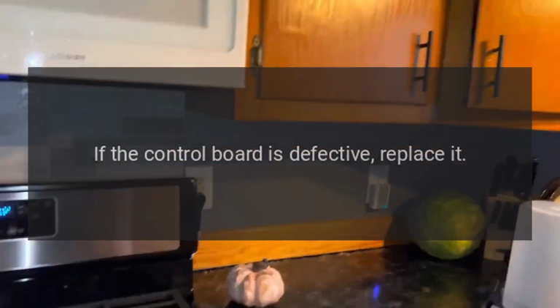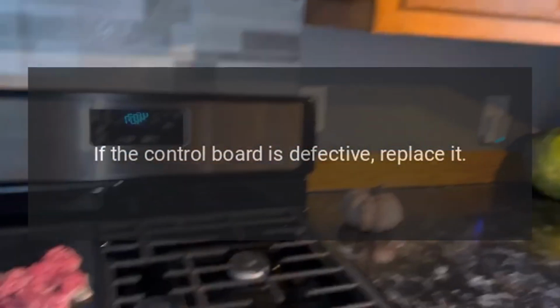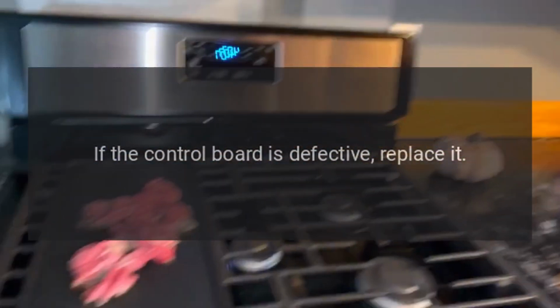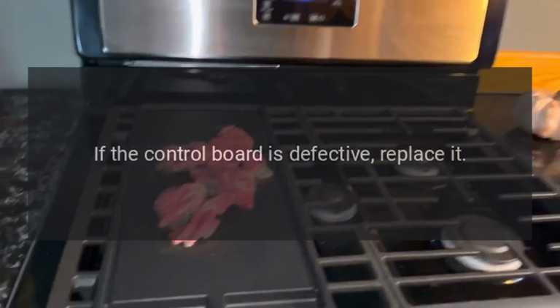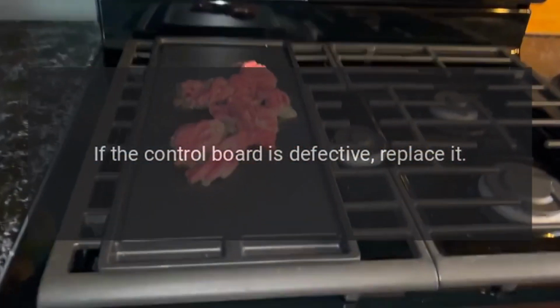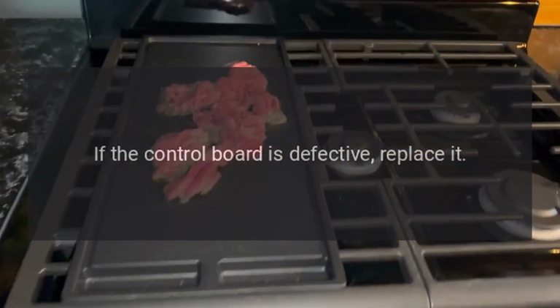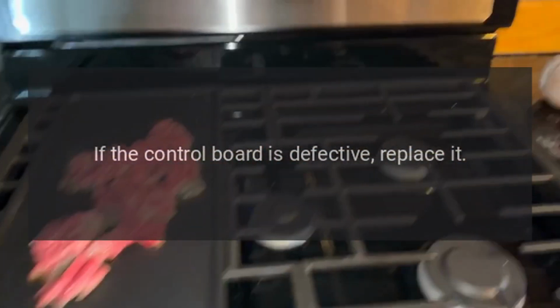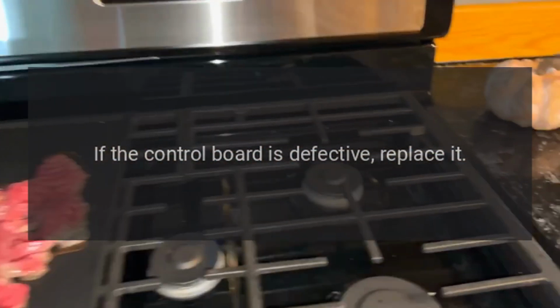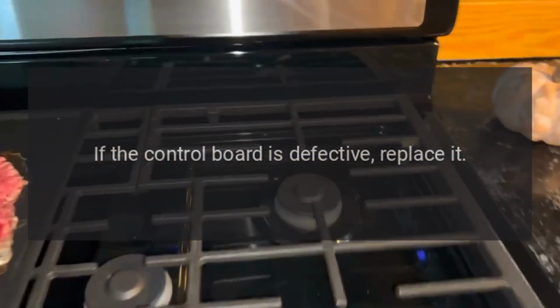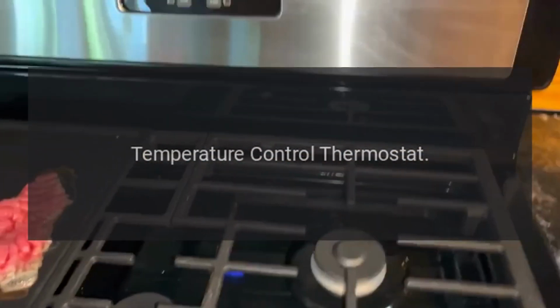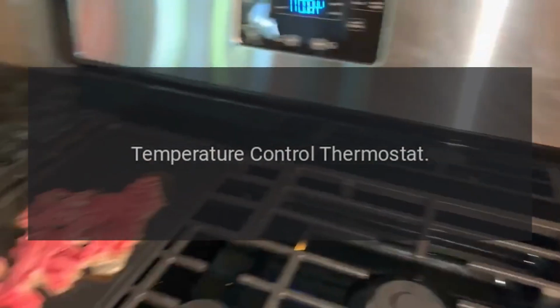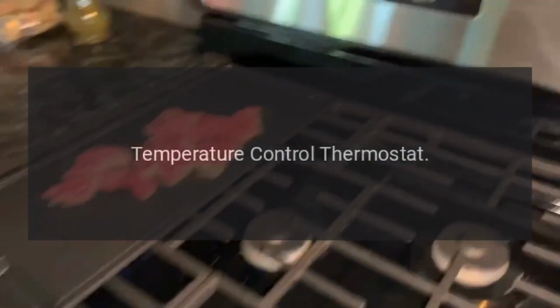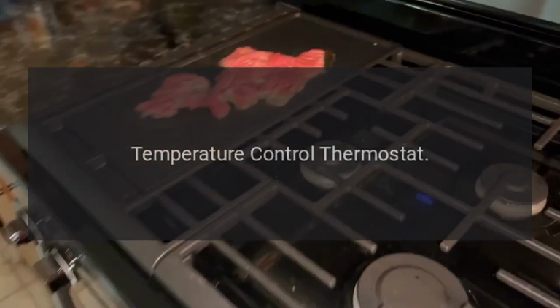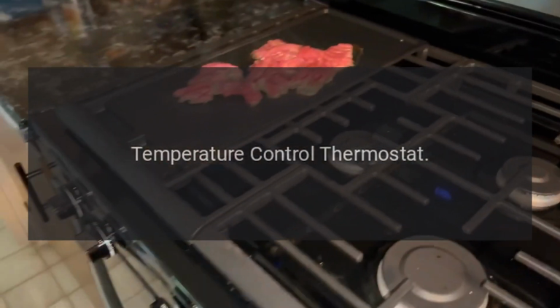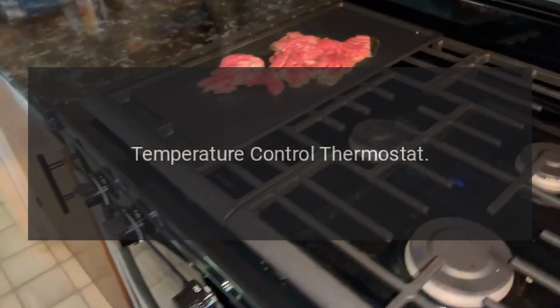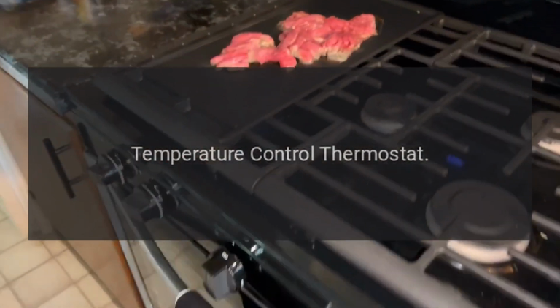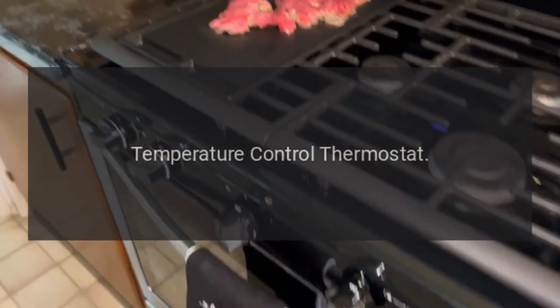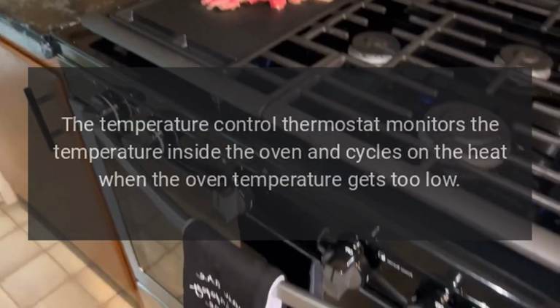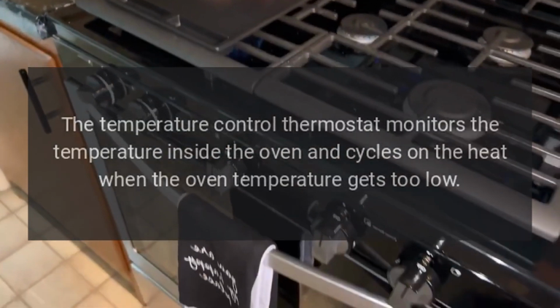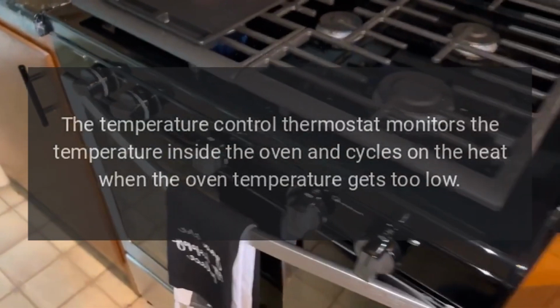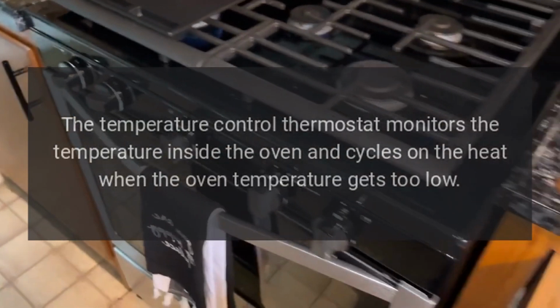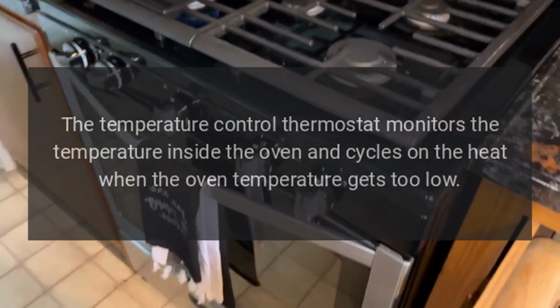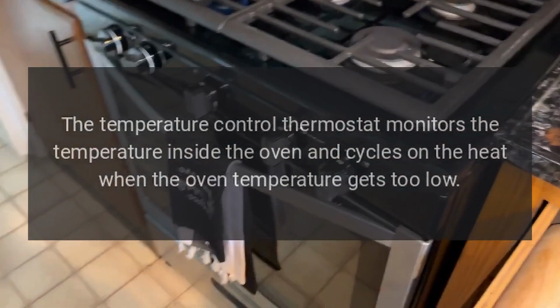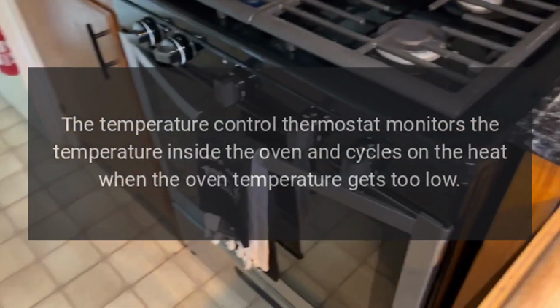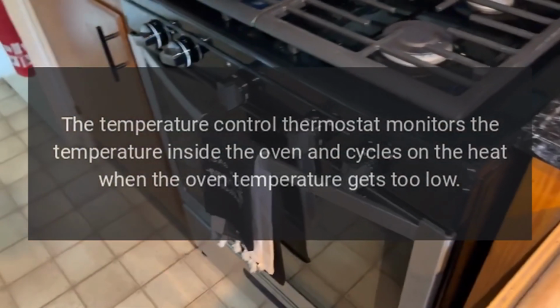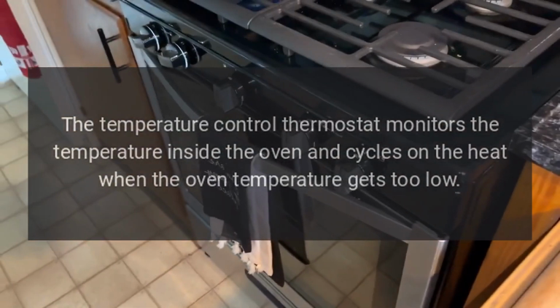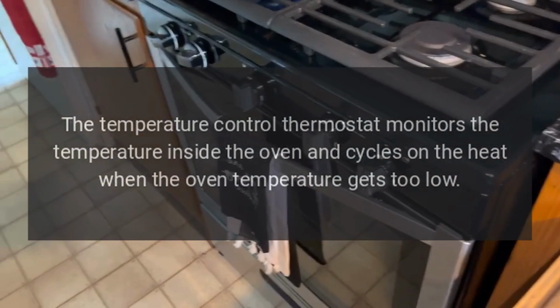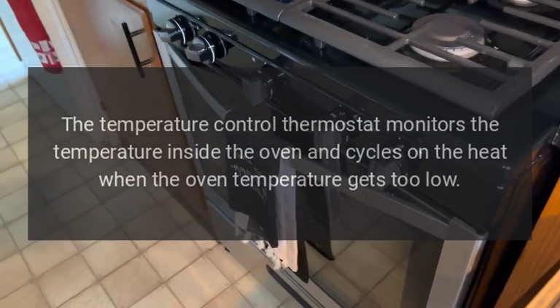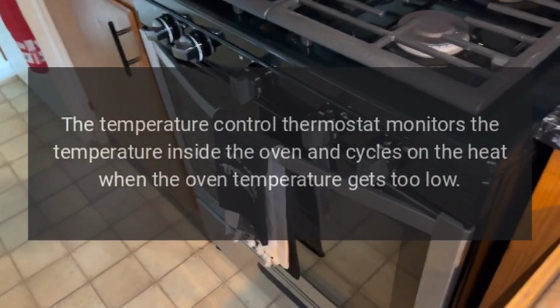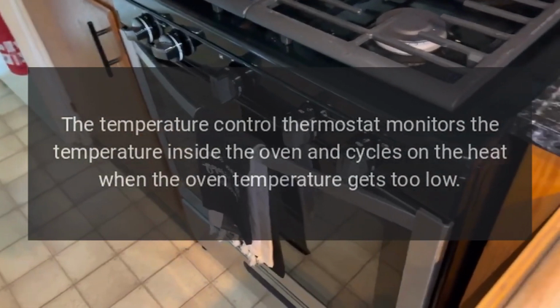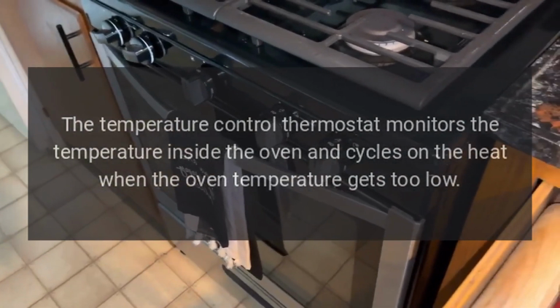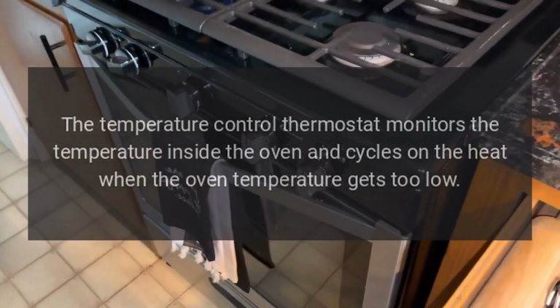If the oven continues to heat after it is turned off, the control board is likely defective. If the control board is defective, replace it.